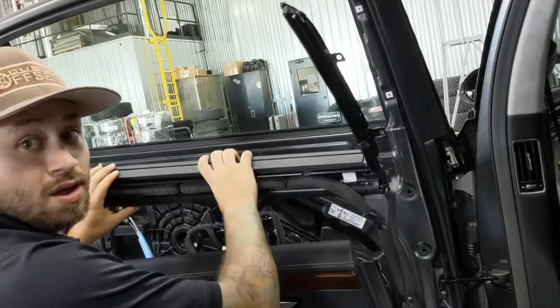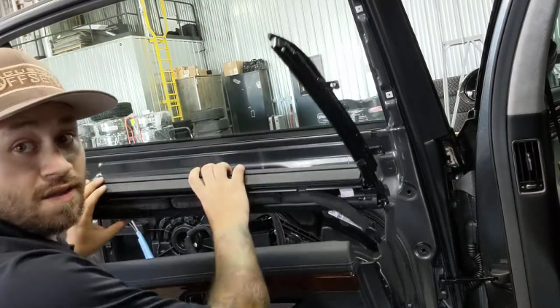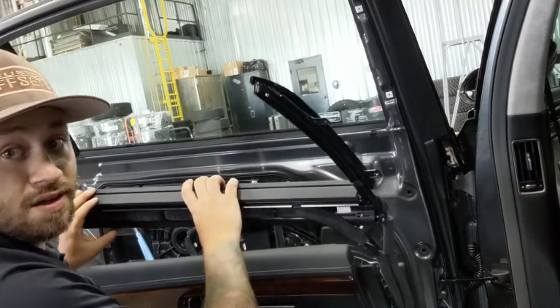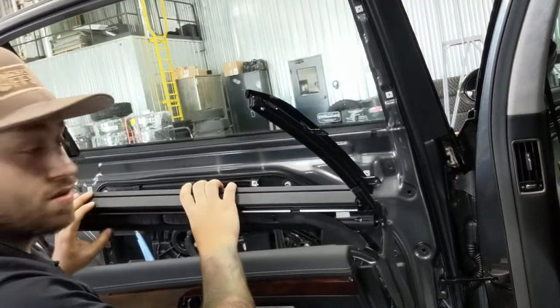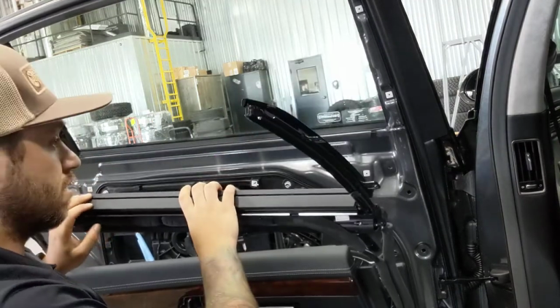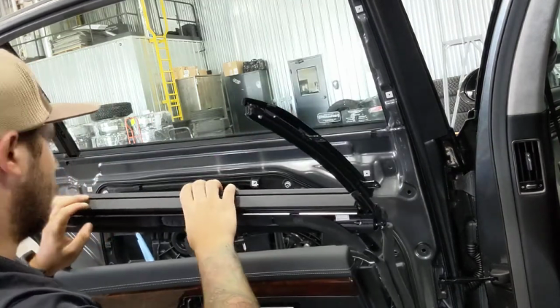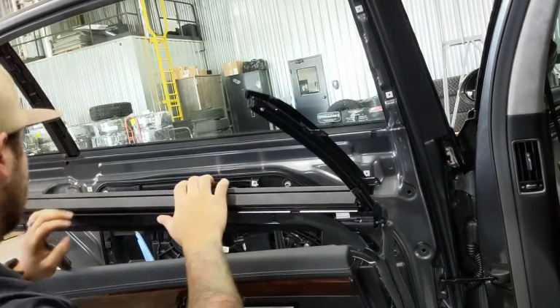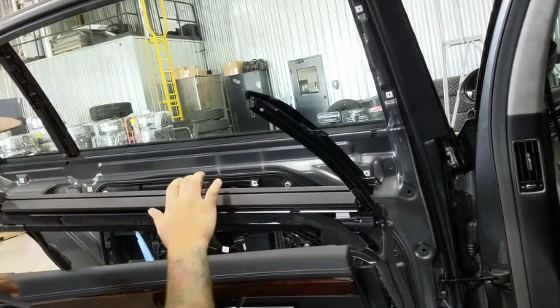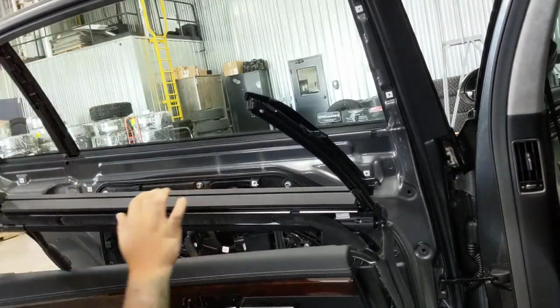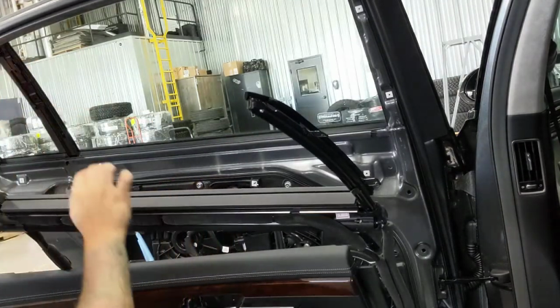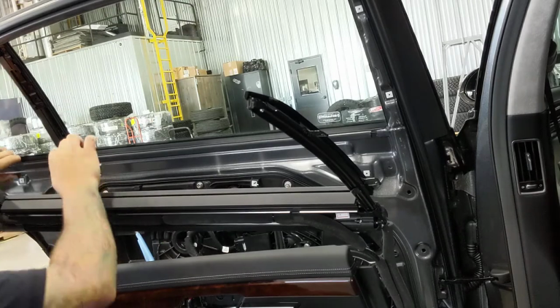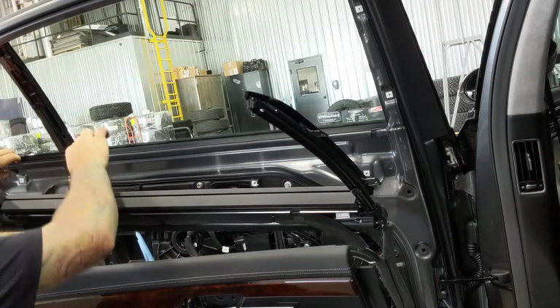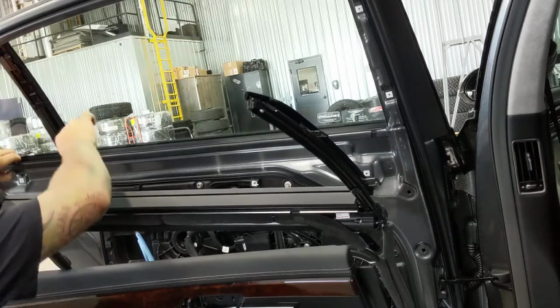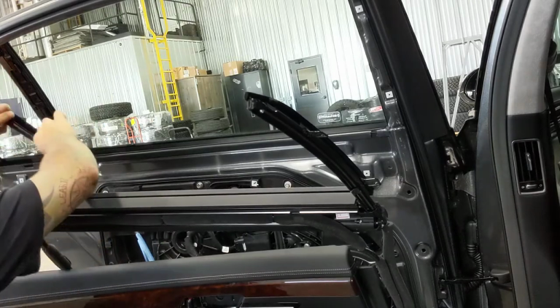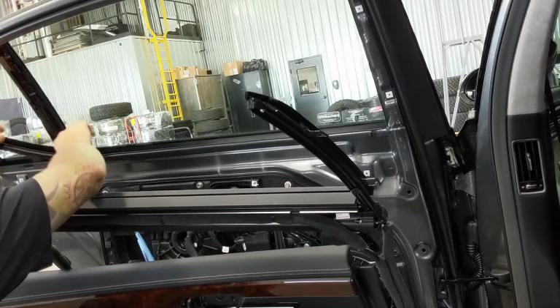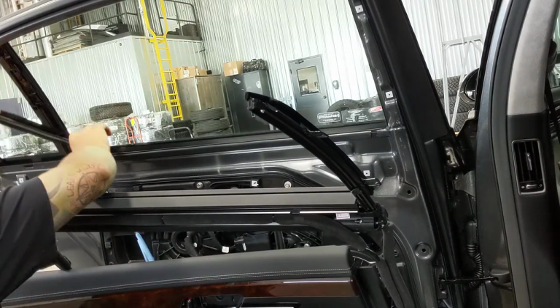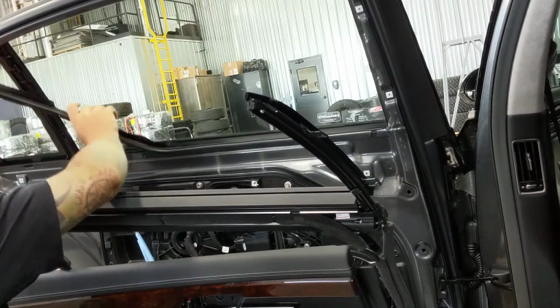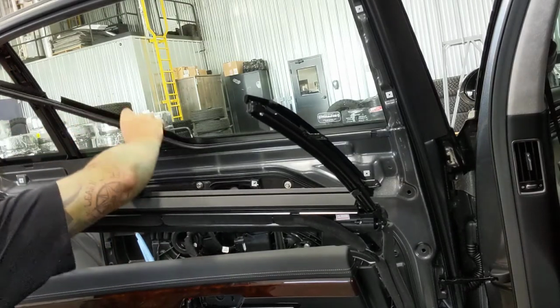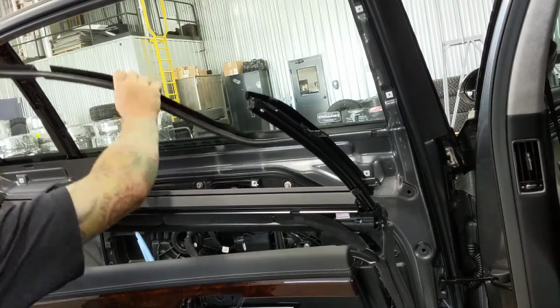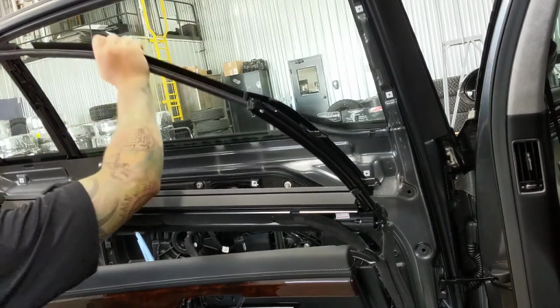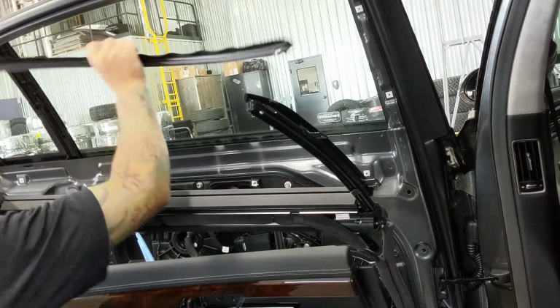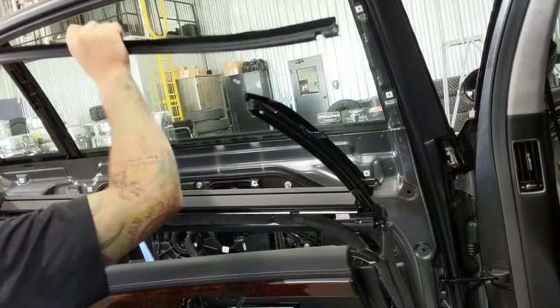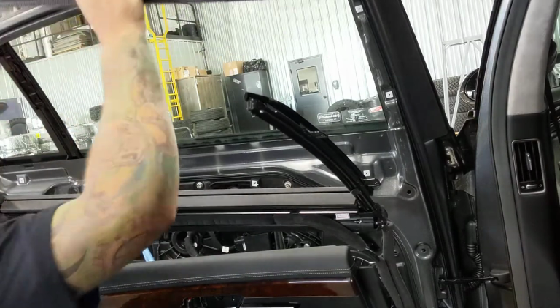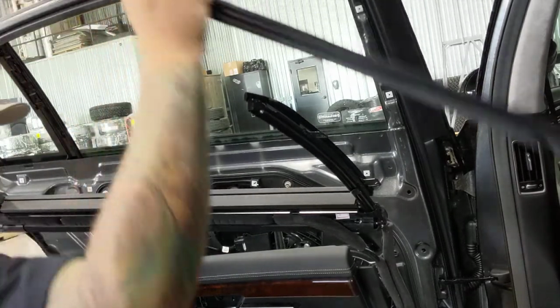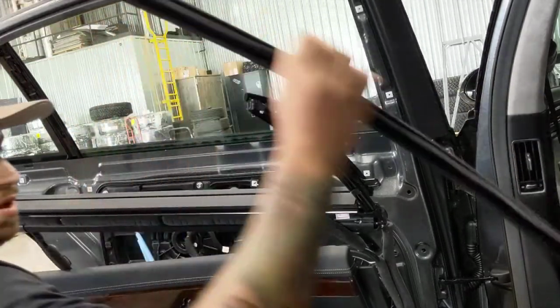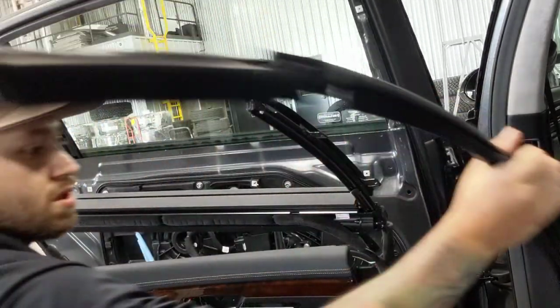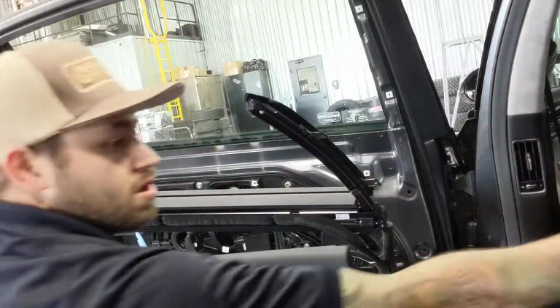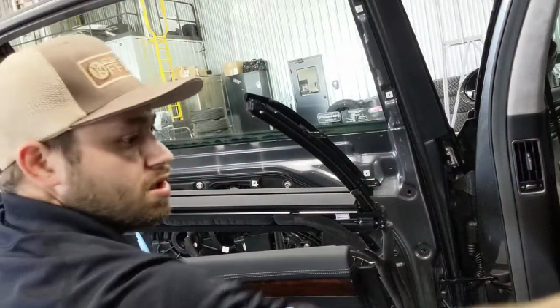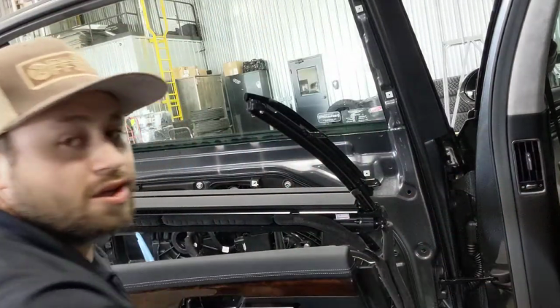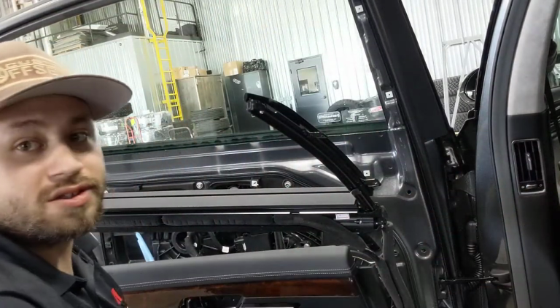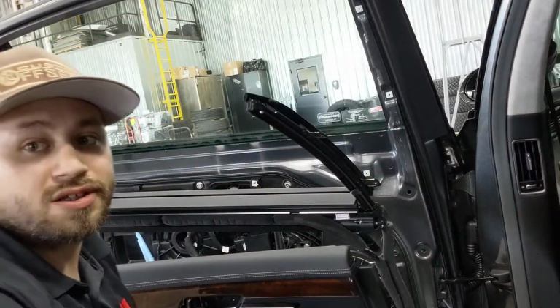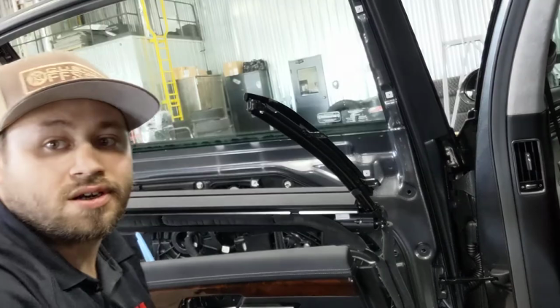And there it is. Now you can get the sweep out, and now you can tint the car.